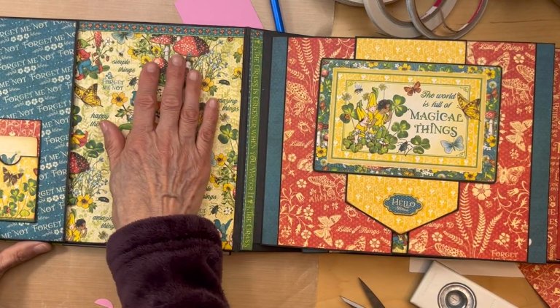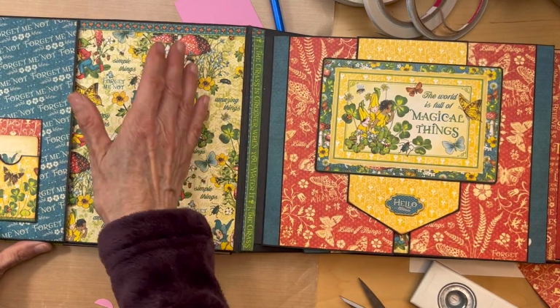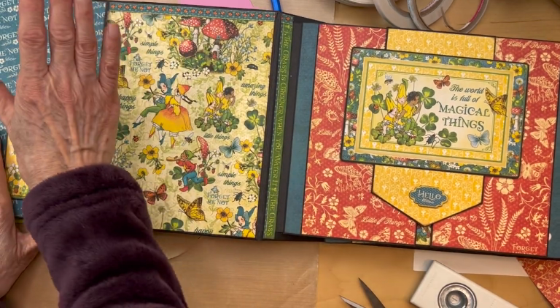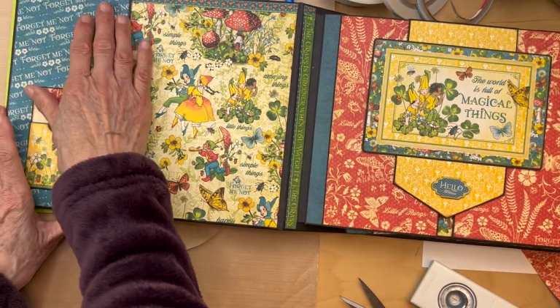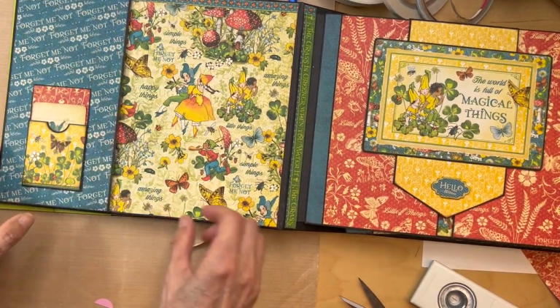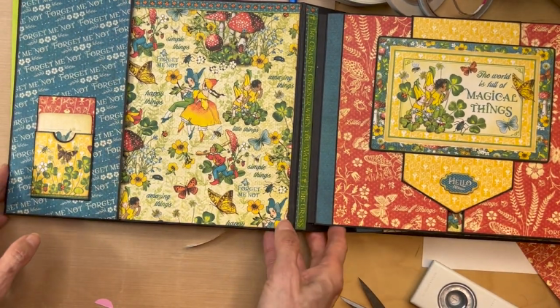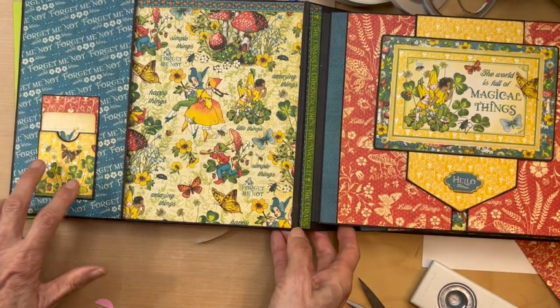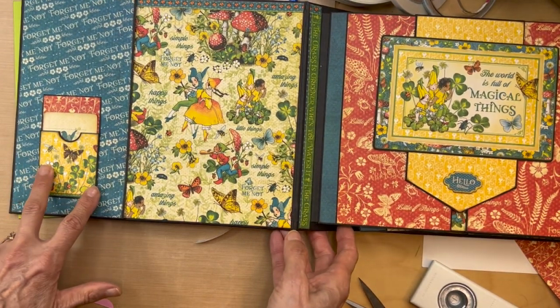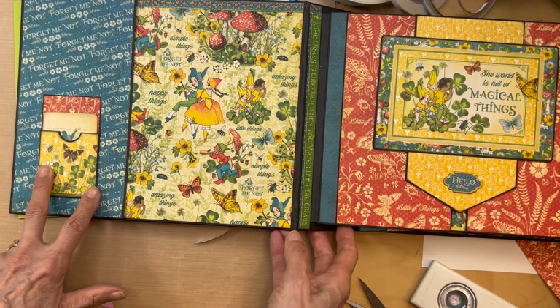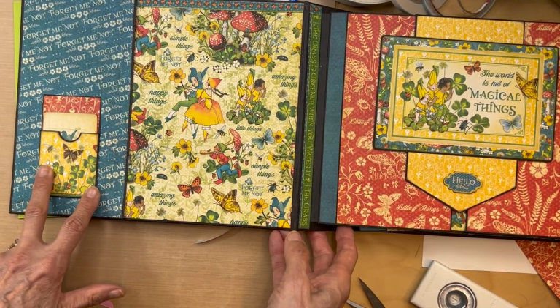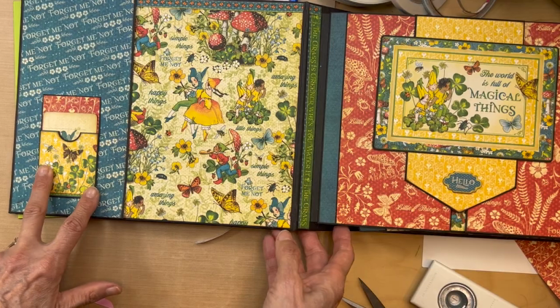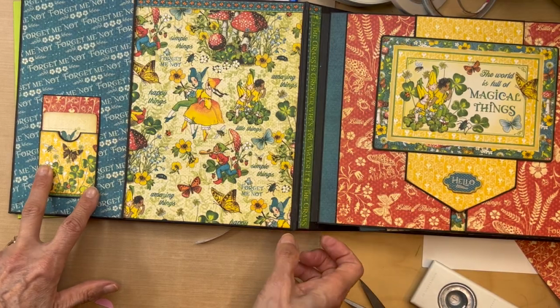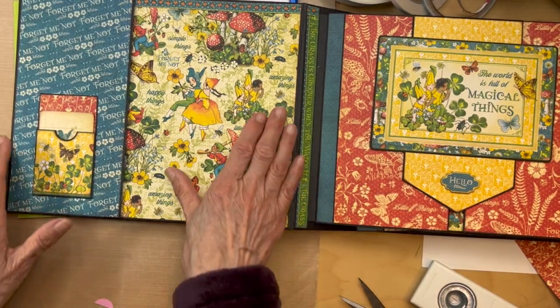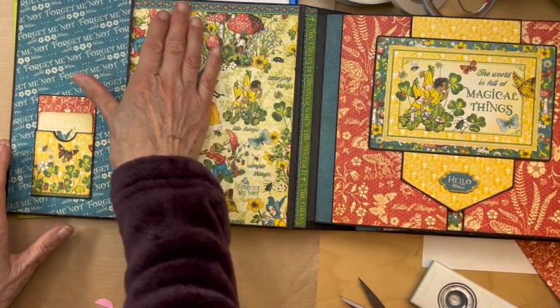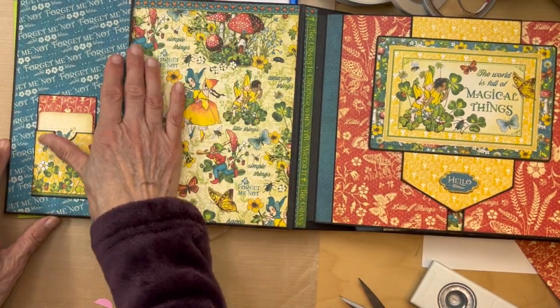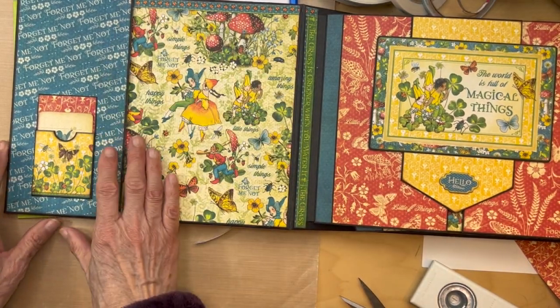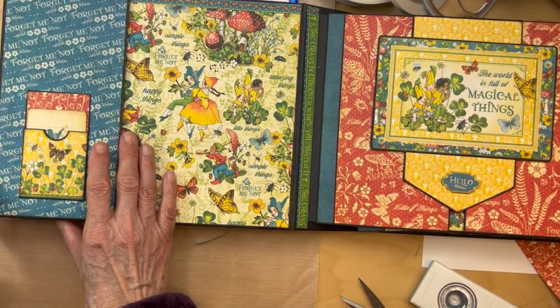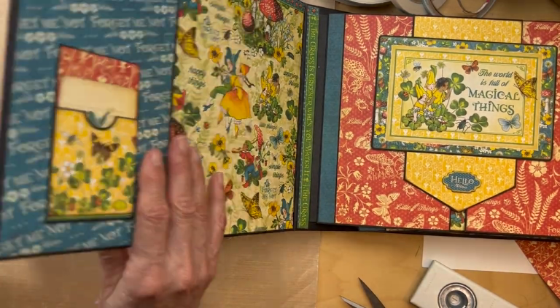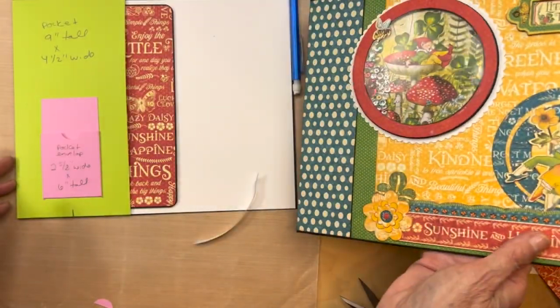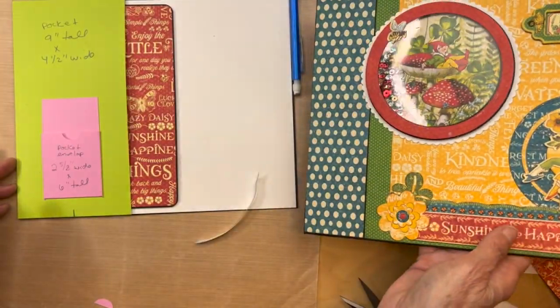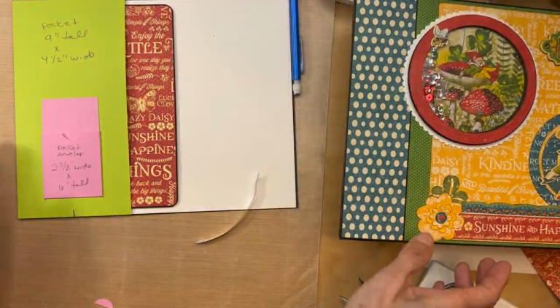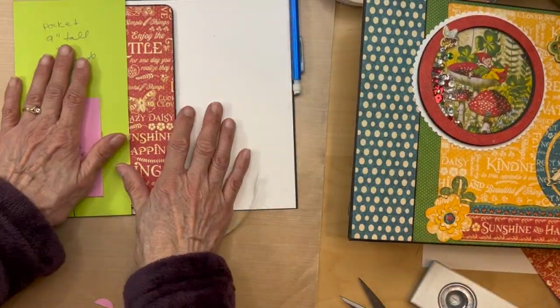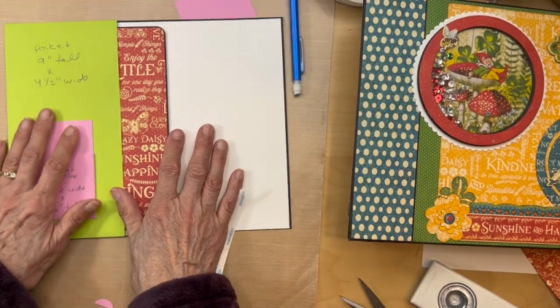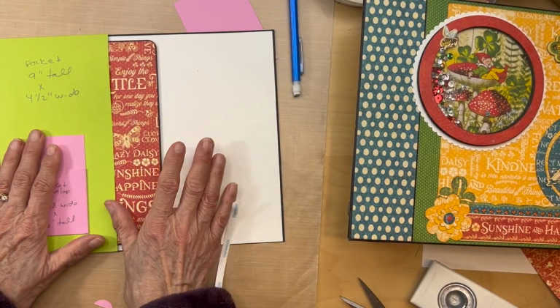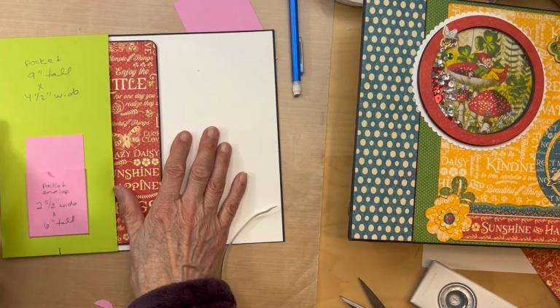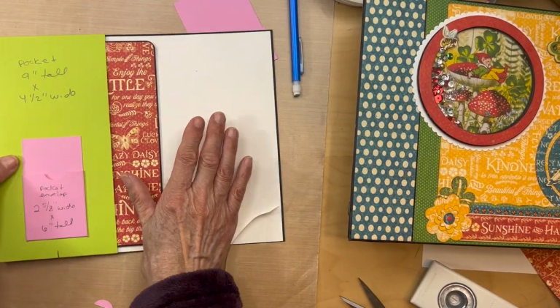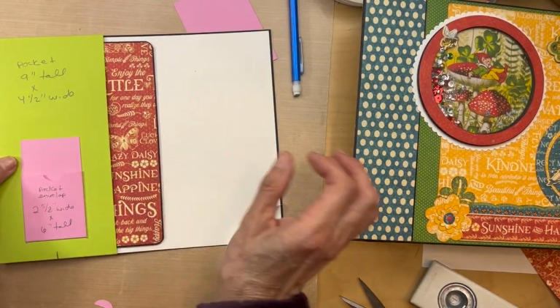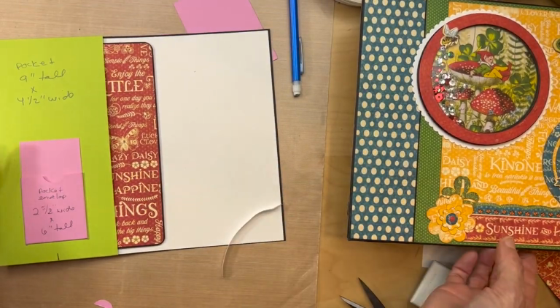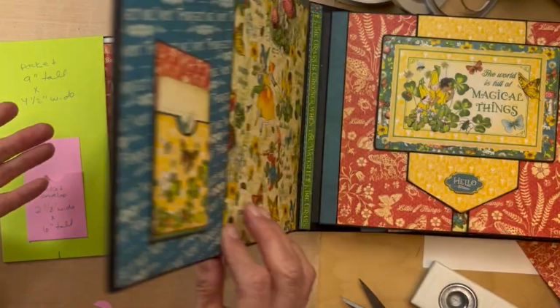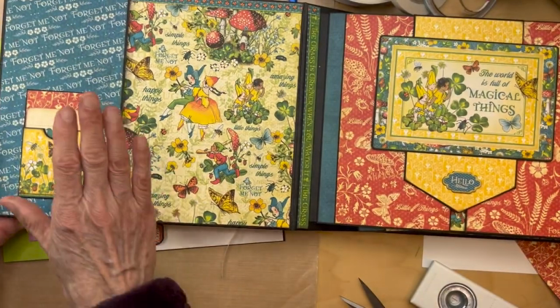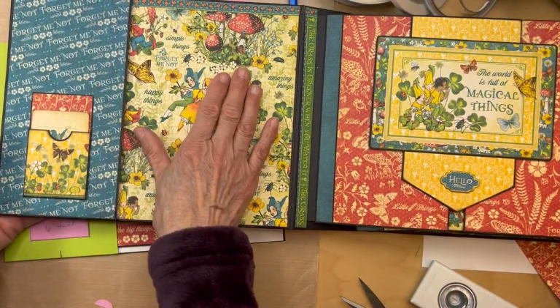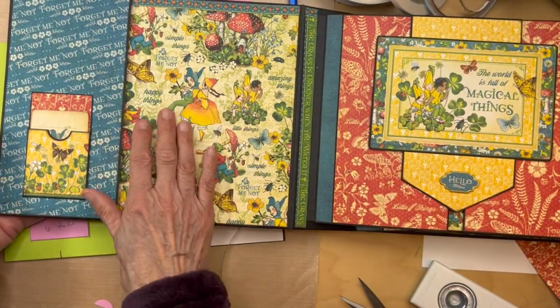Not very complicated - it's just a pocket library envelope and getting the designer paper in. And that's it for the inside front album cover.